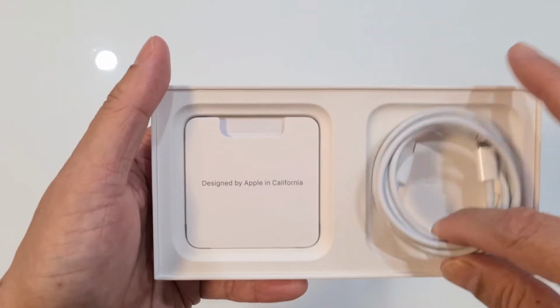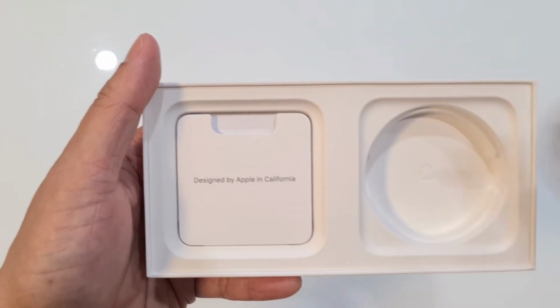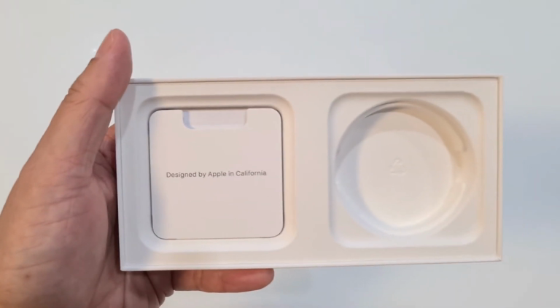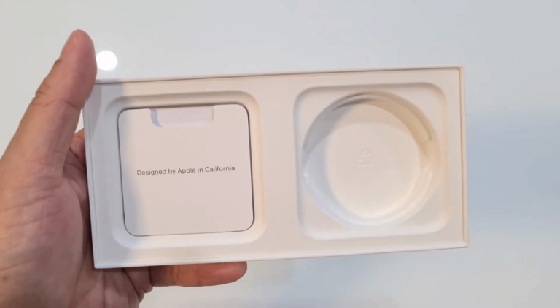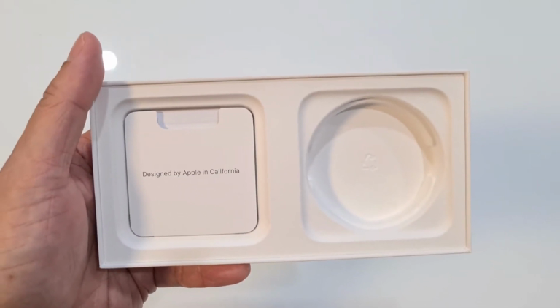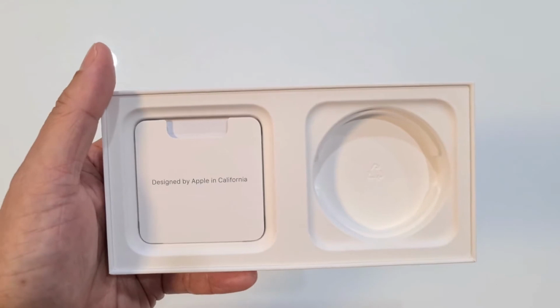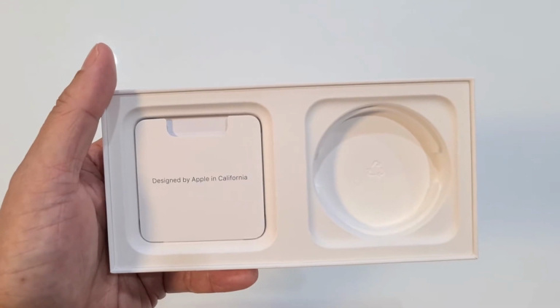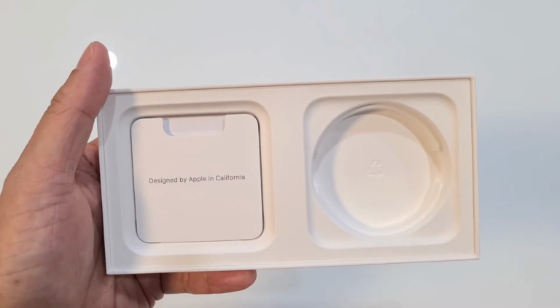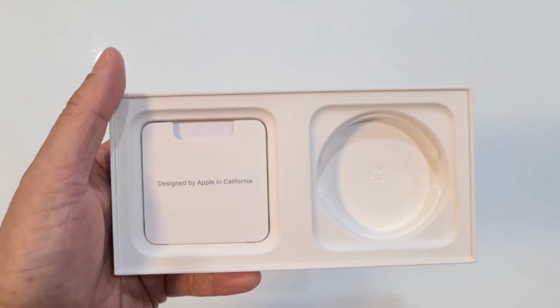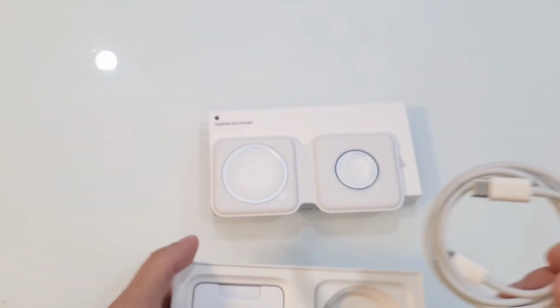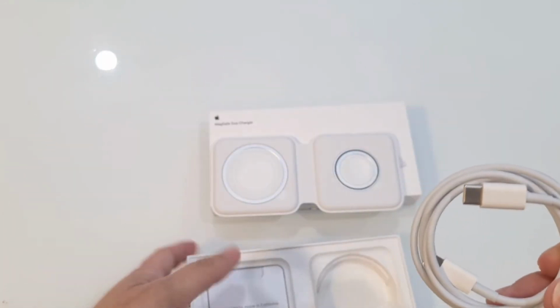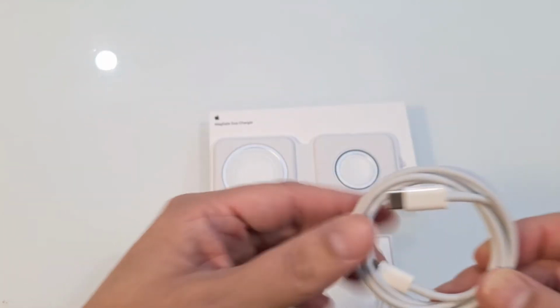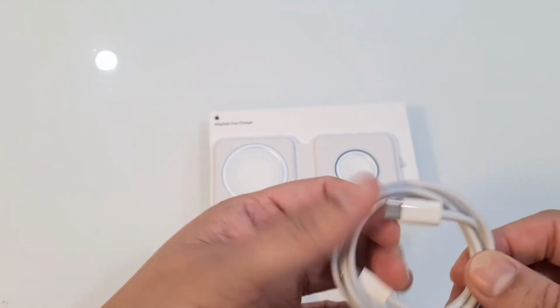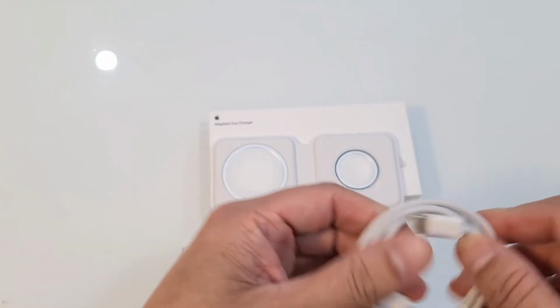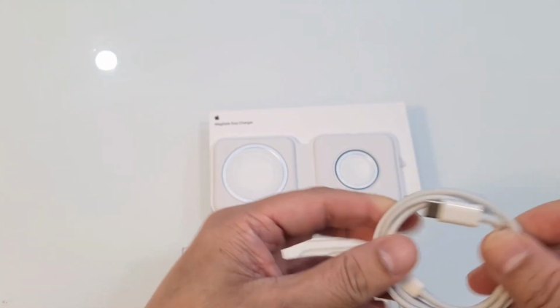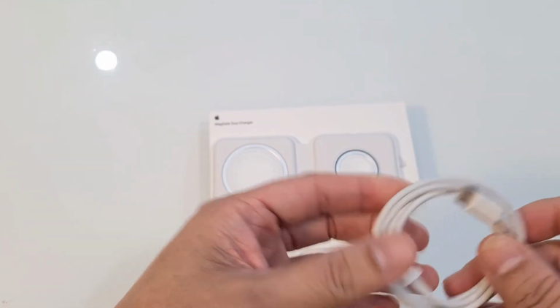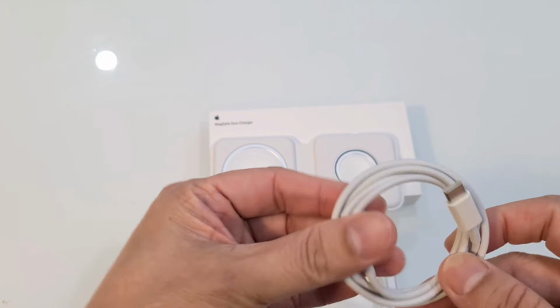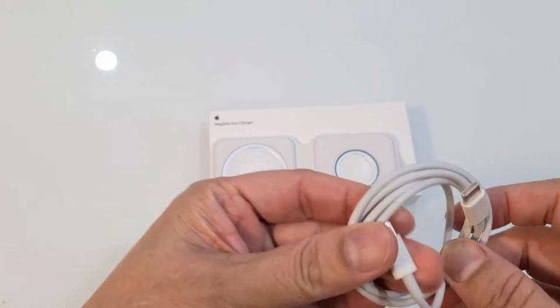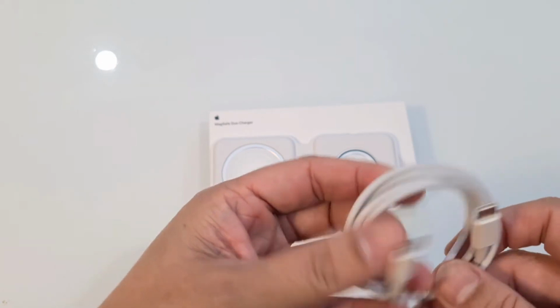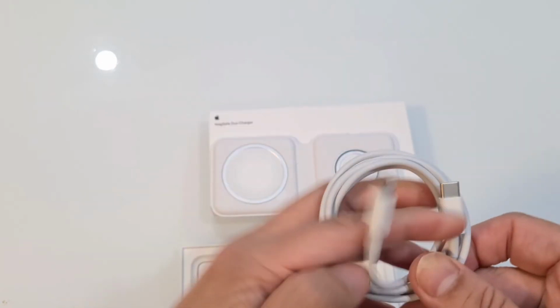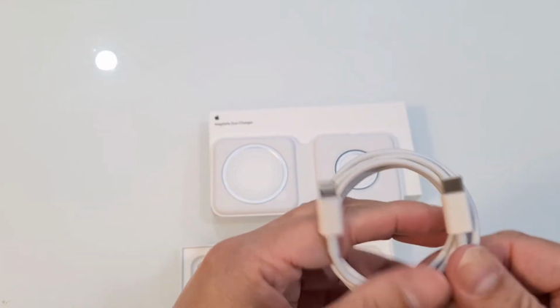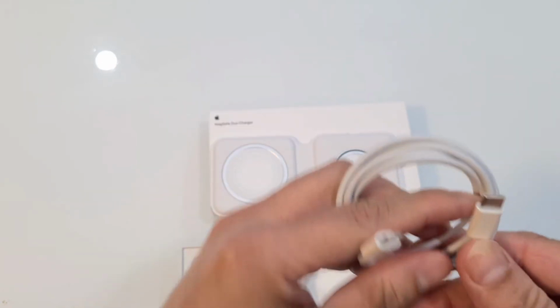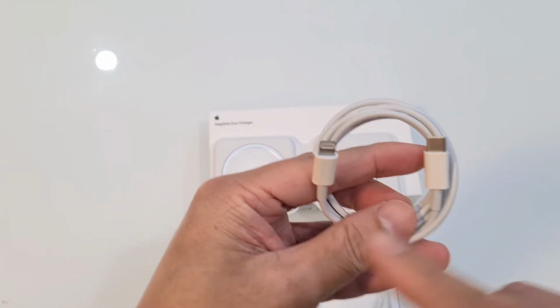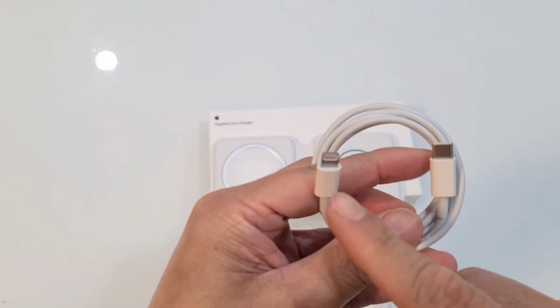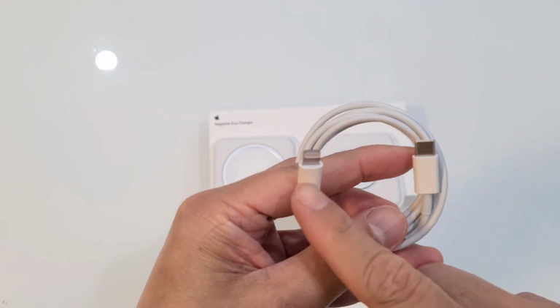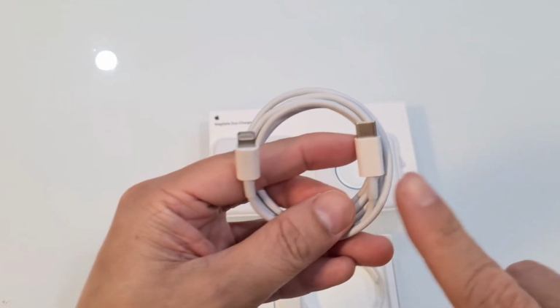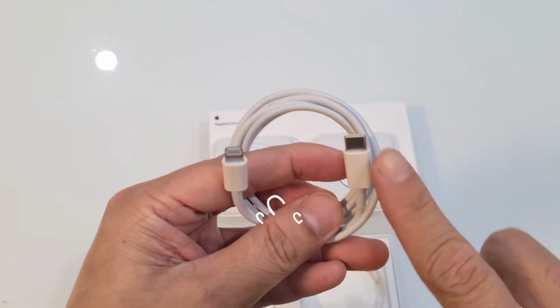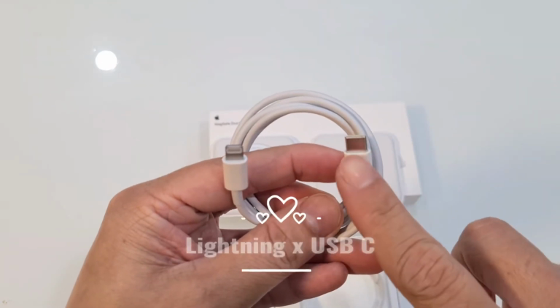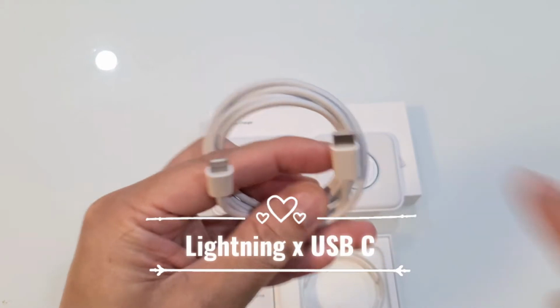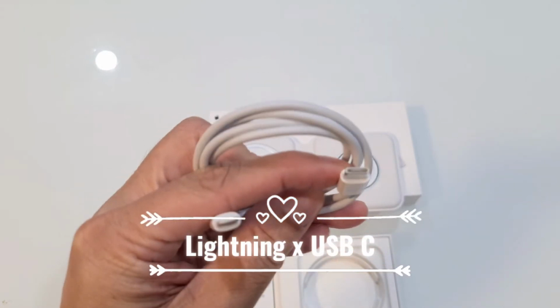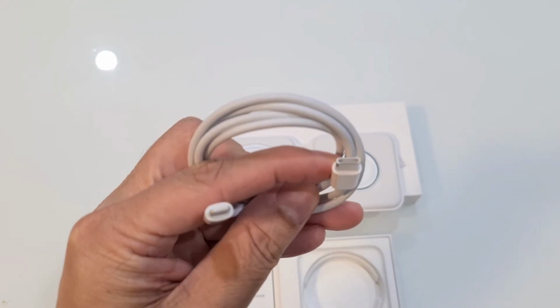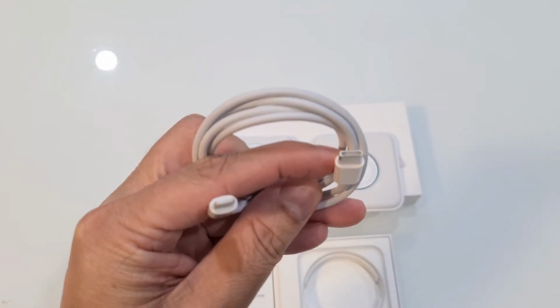Being a Qi charger, you can charge any of your Qi devices. It's interesting to note: one side has a lightning cable and the other side is USB-C.